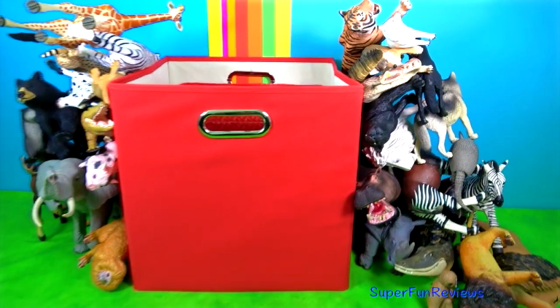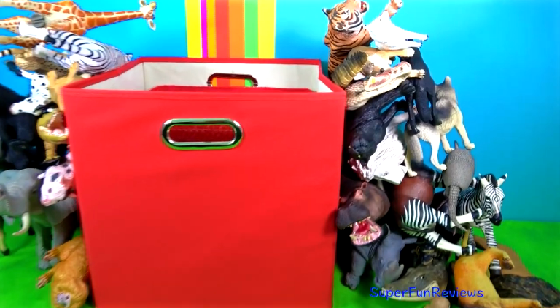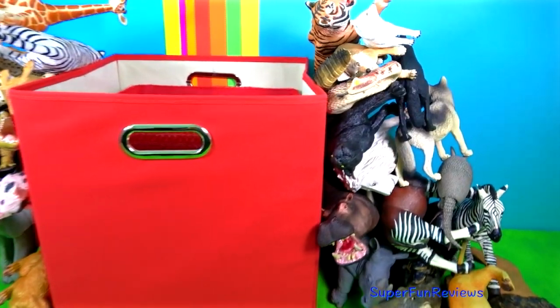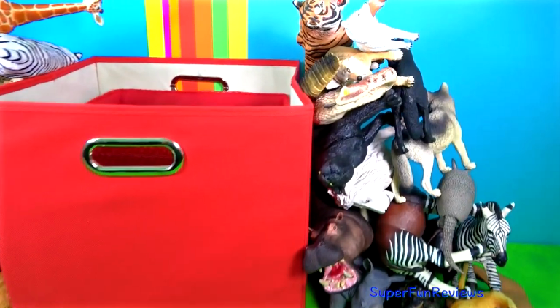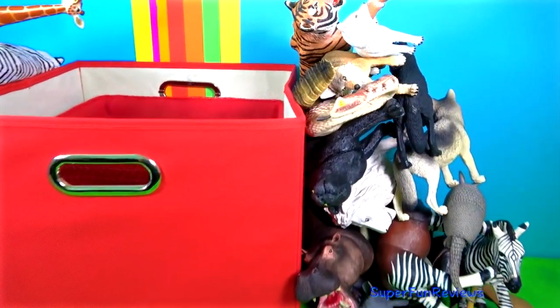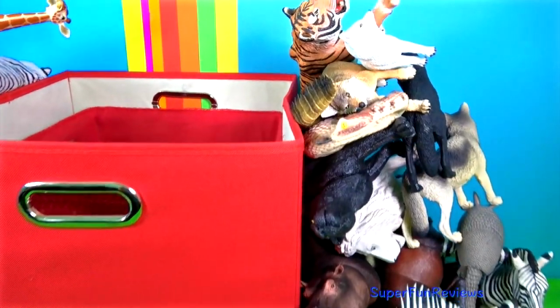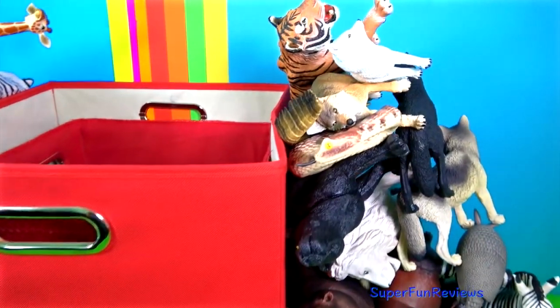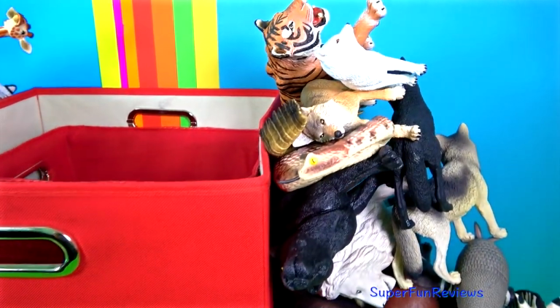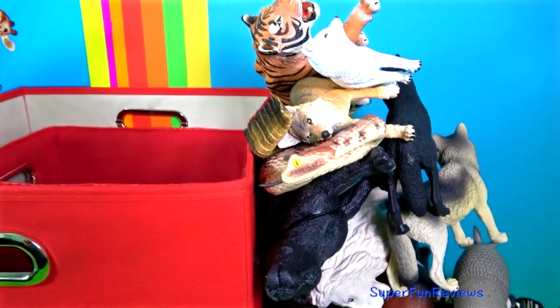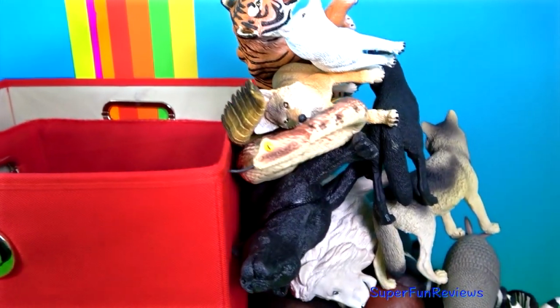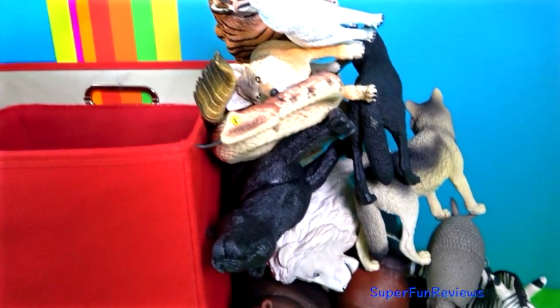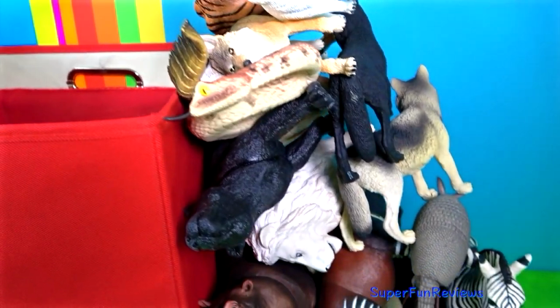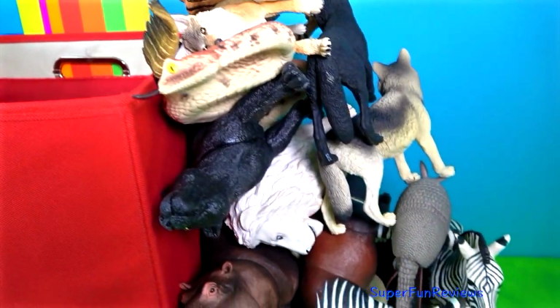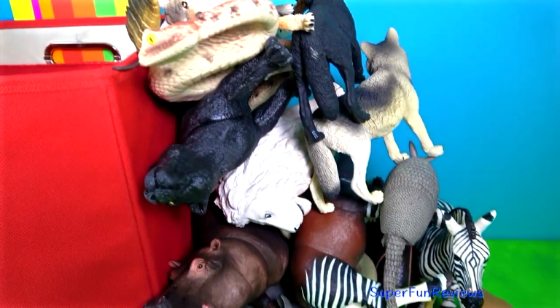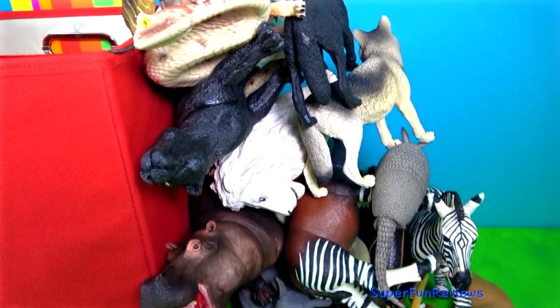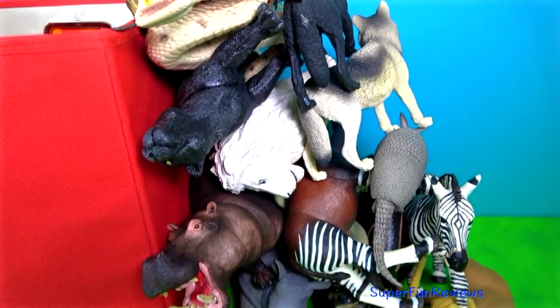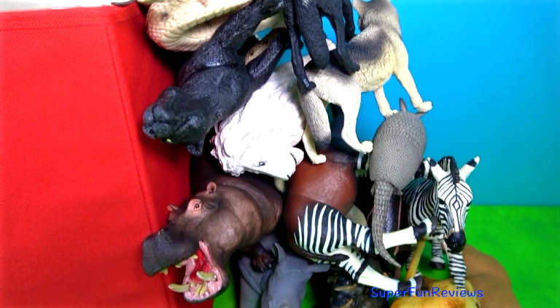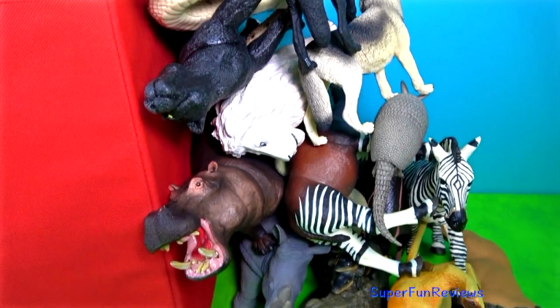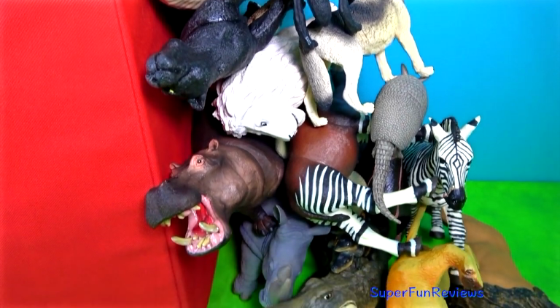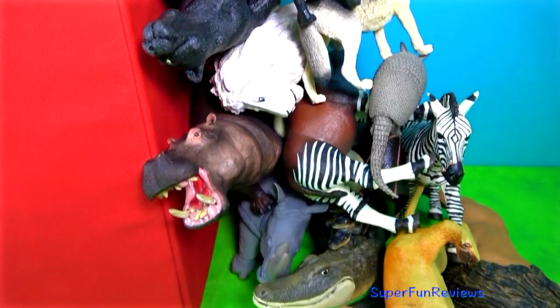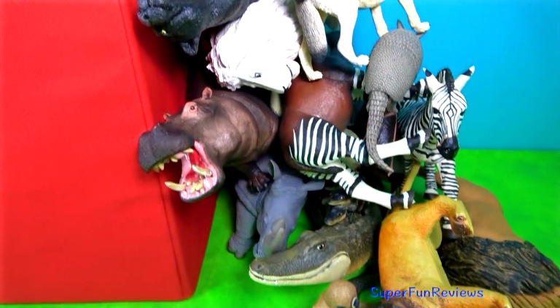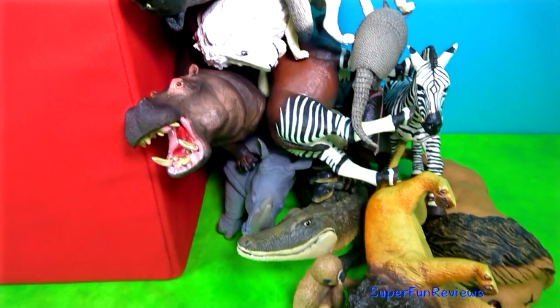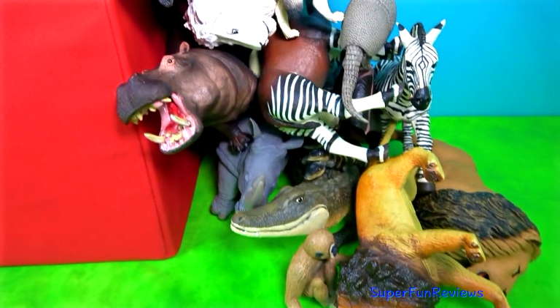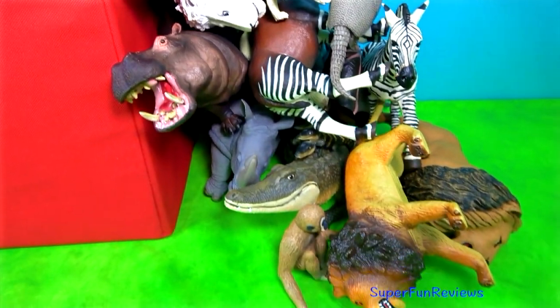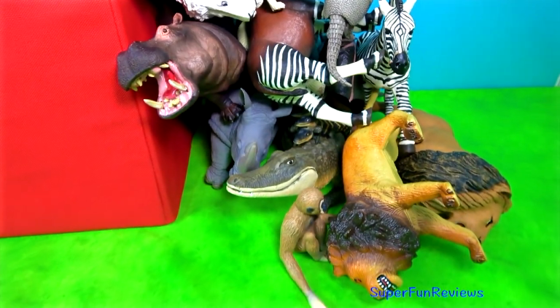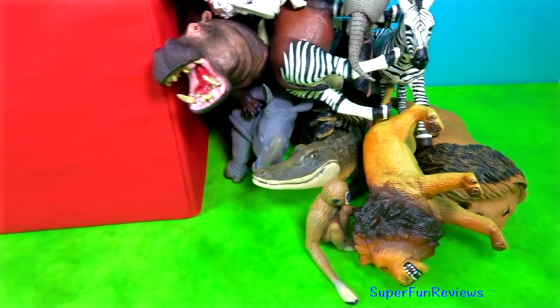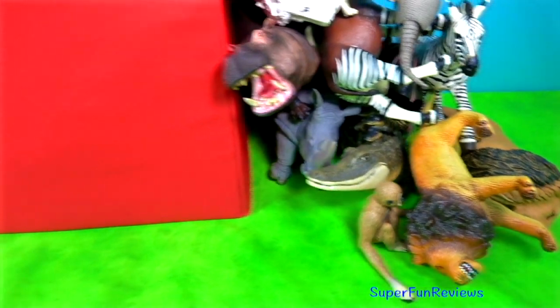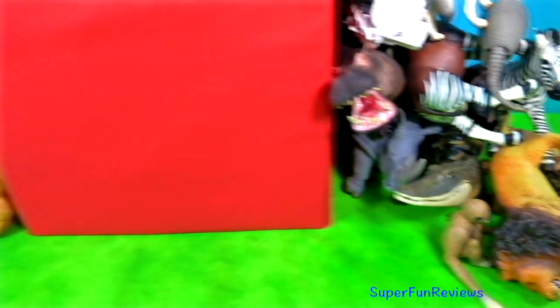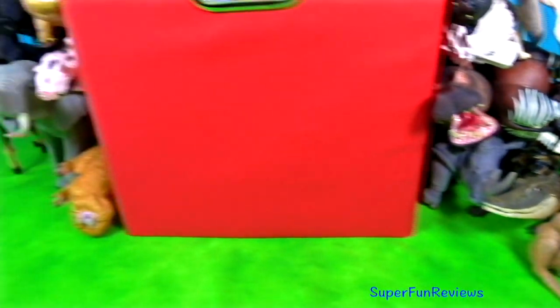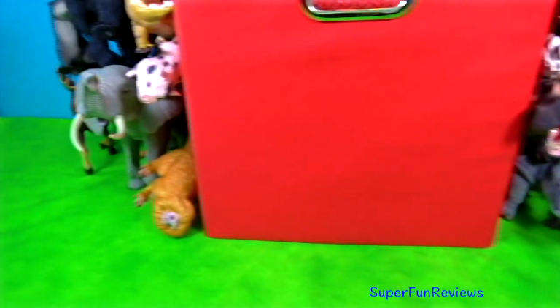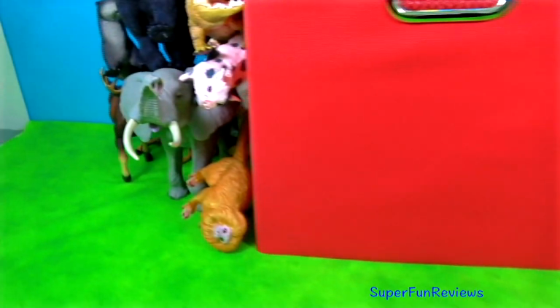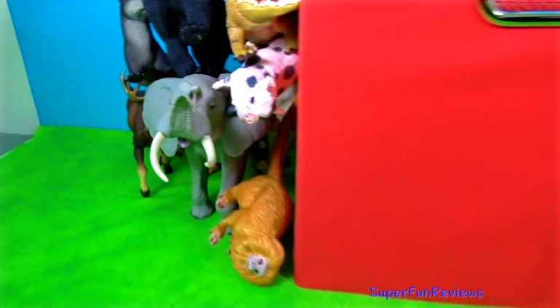Wow, that's a lot of jumbo animals! I am going to tidy them up and let's see what happens when the dinosaurs arrive.